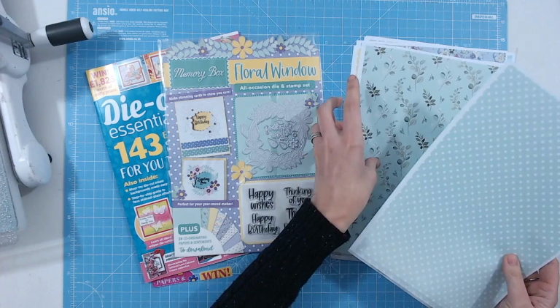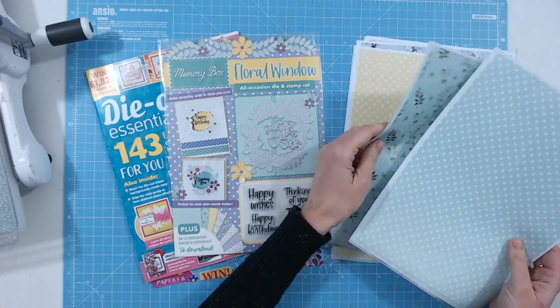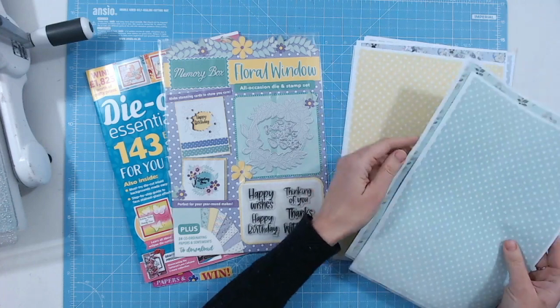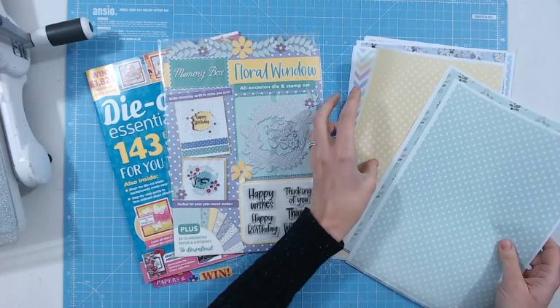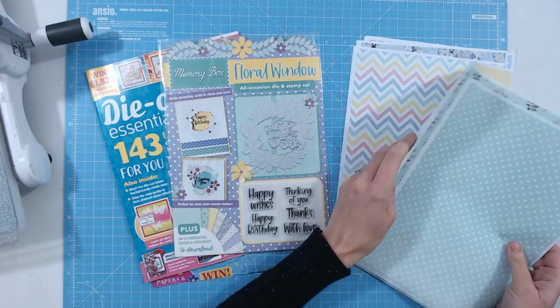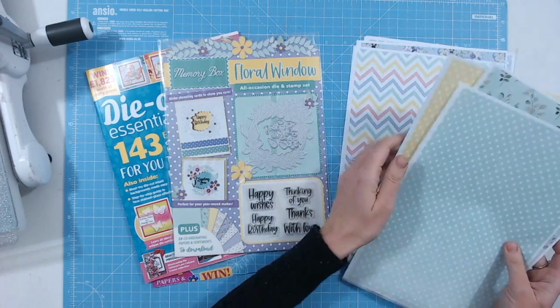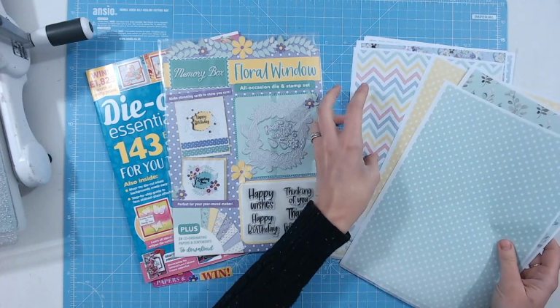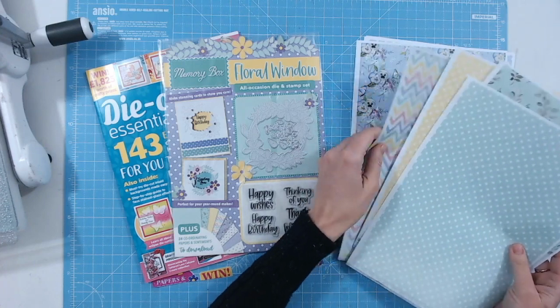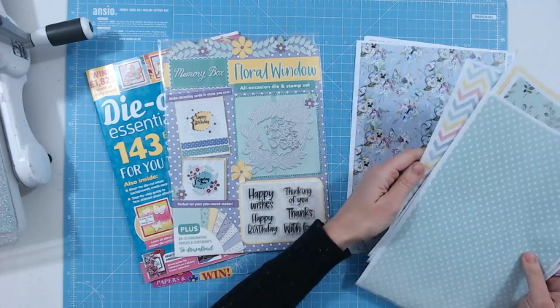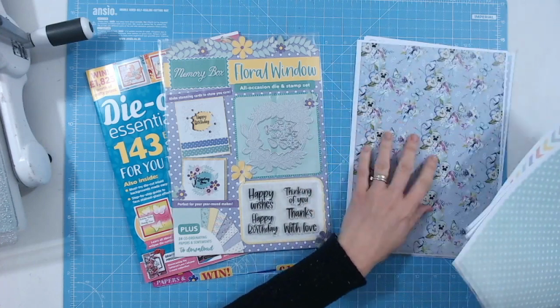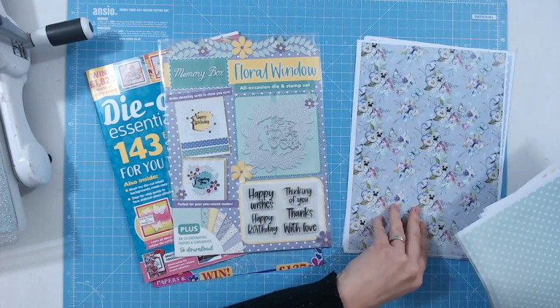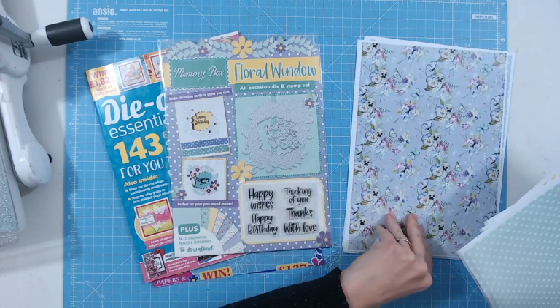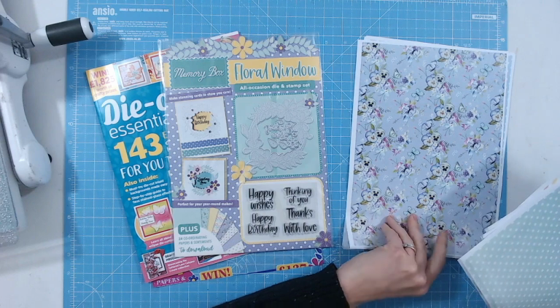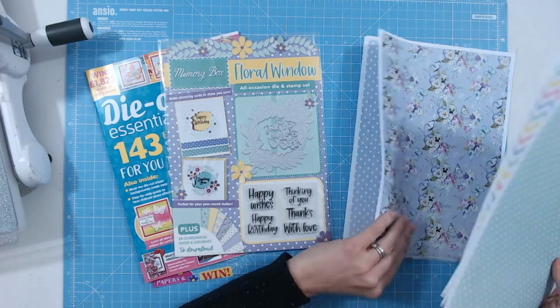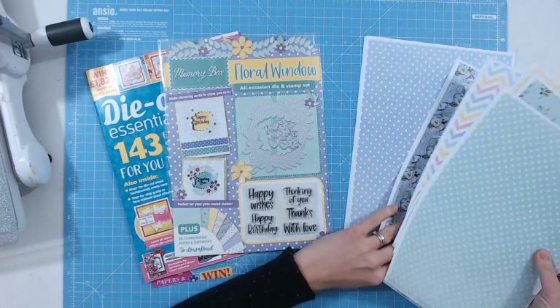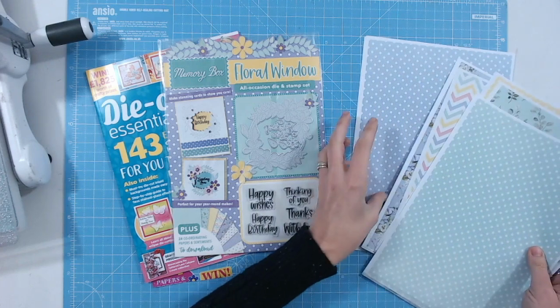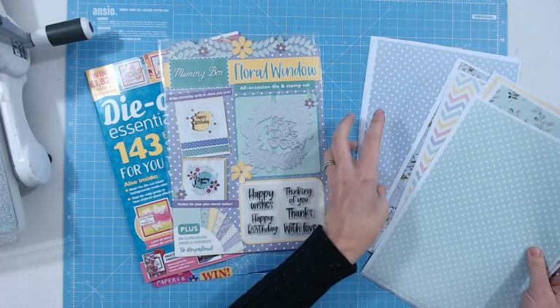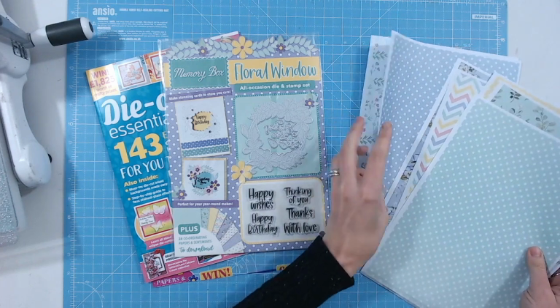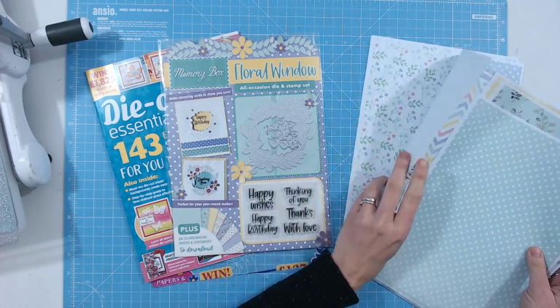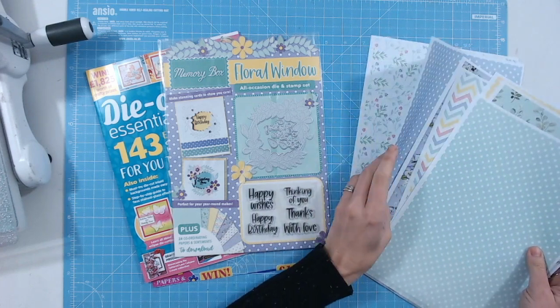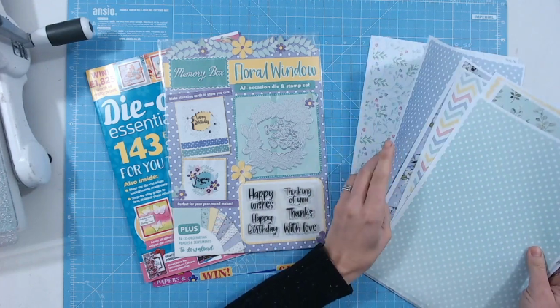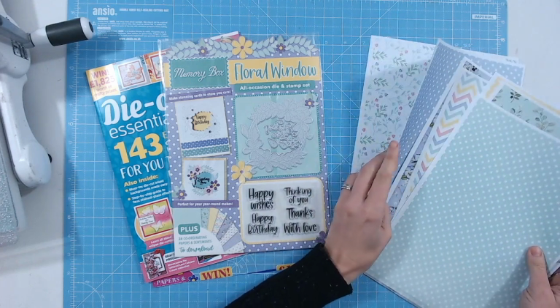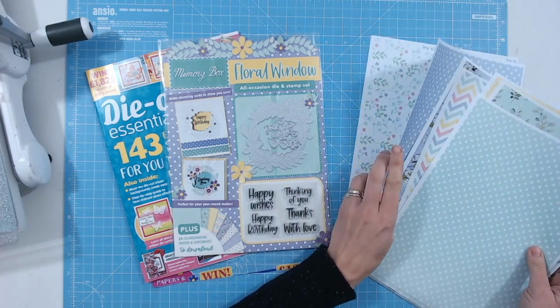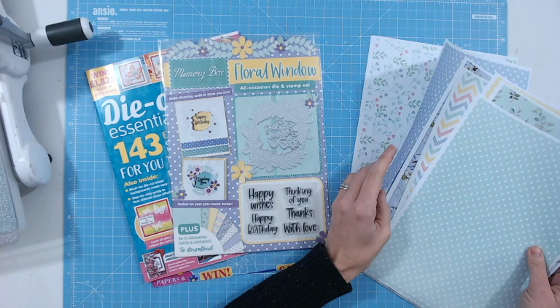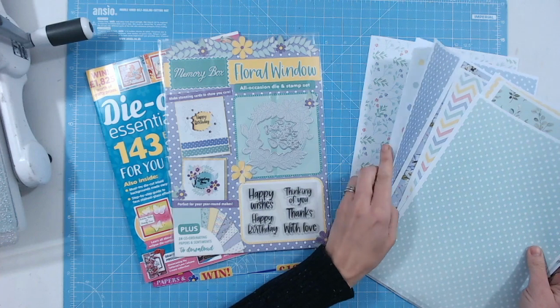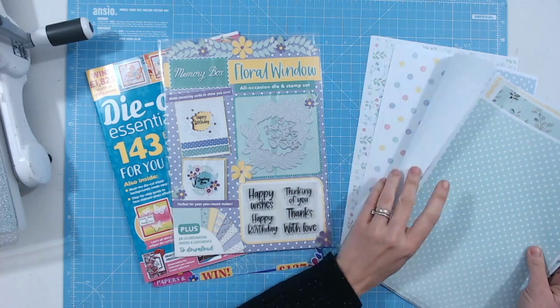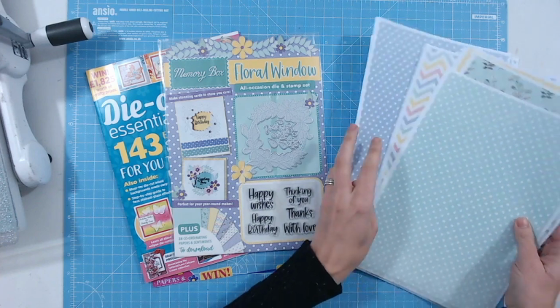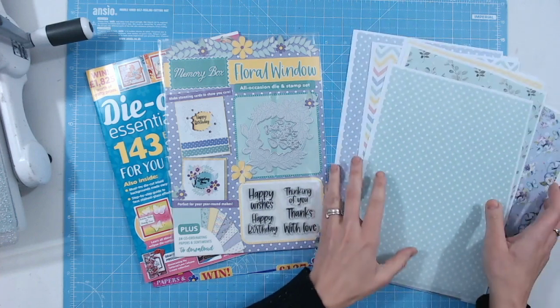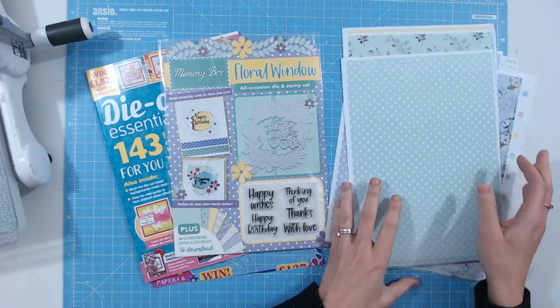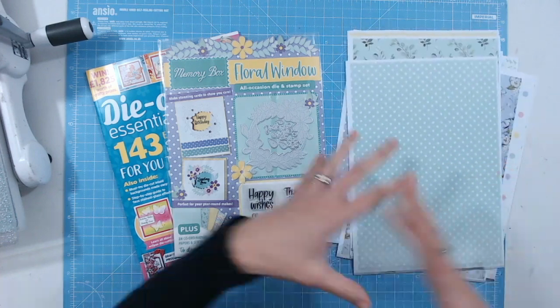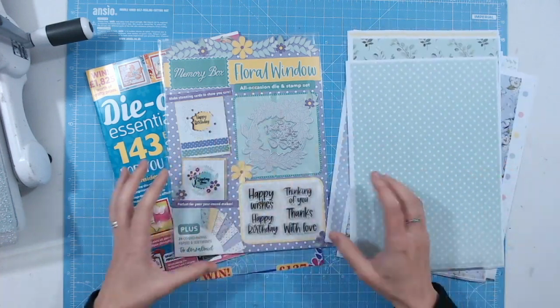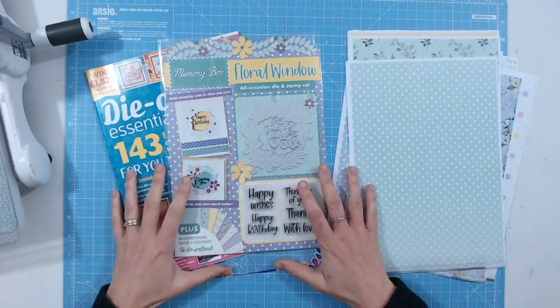We've got mint greens, soft yellows, all your pastel colours, beautiful lilacs, and there are butterflies in there too. I can see me pulling these out time and time again. That's what I love about printables — you can just print off as many as you want.